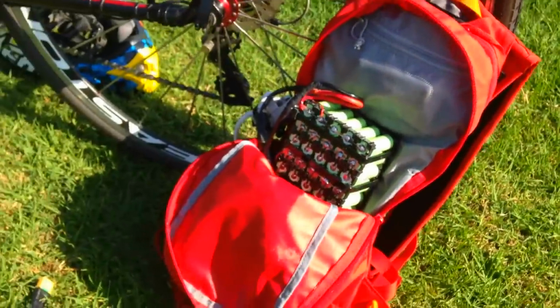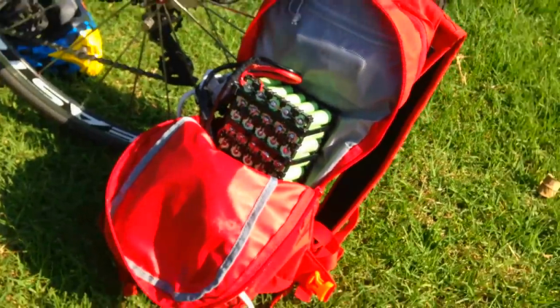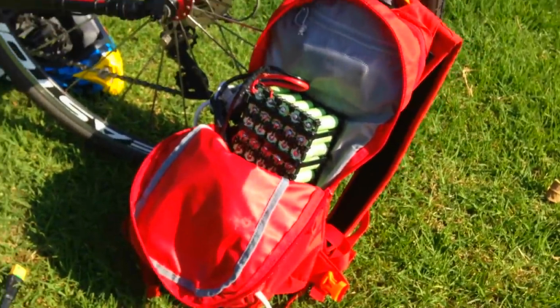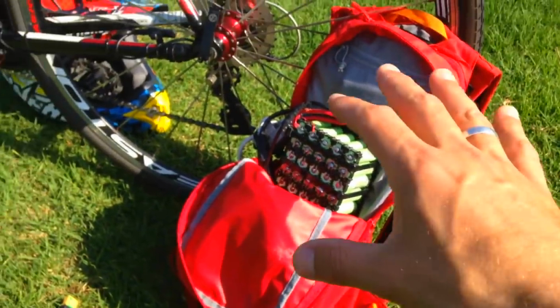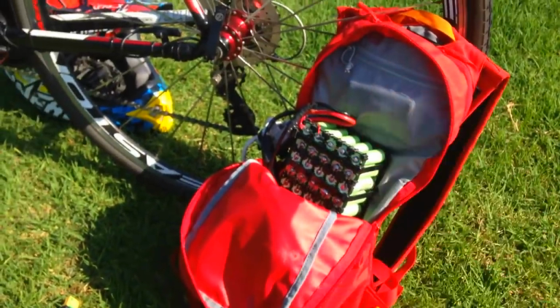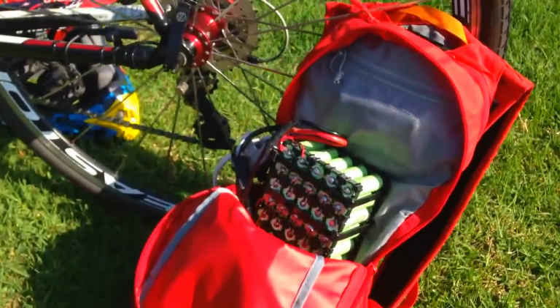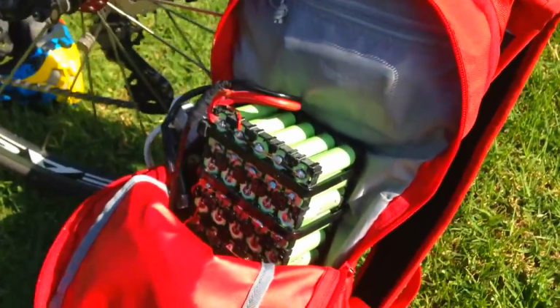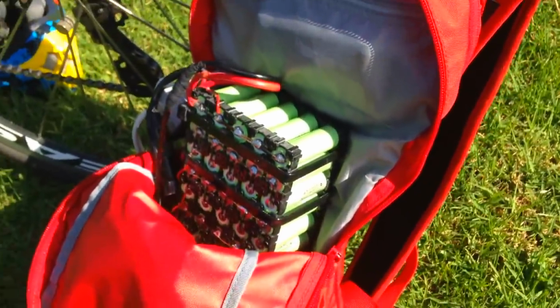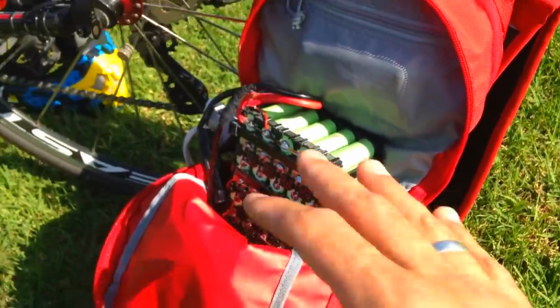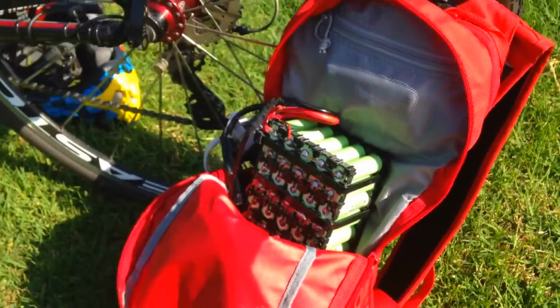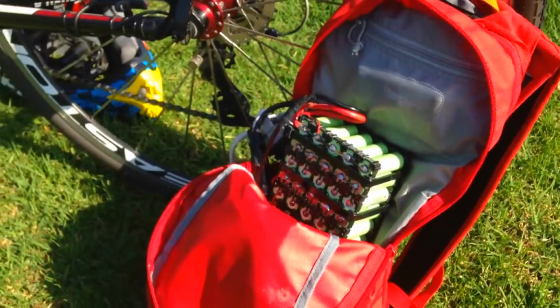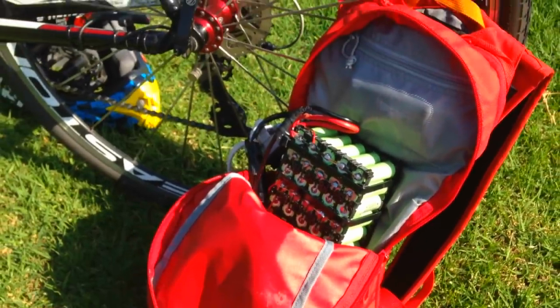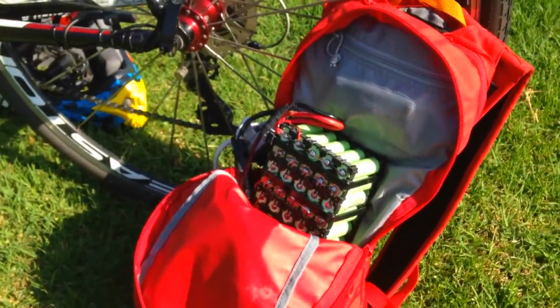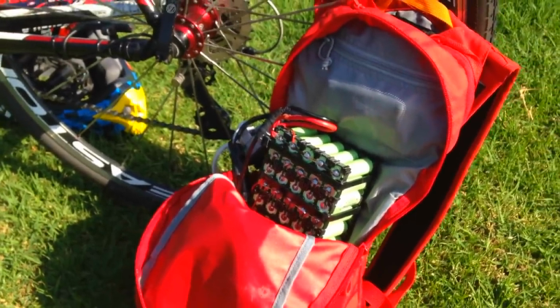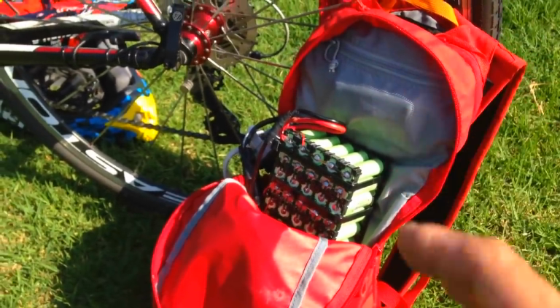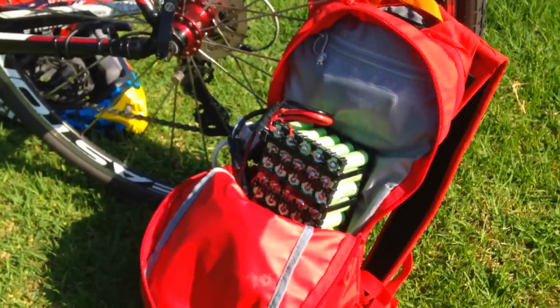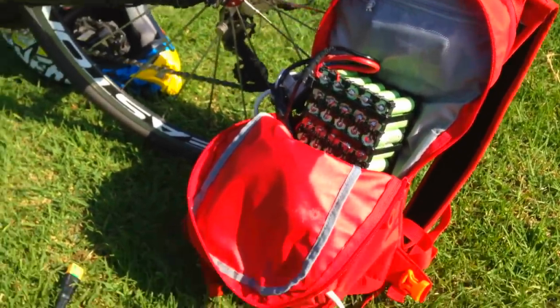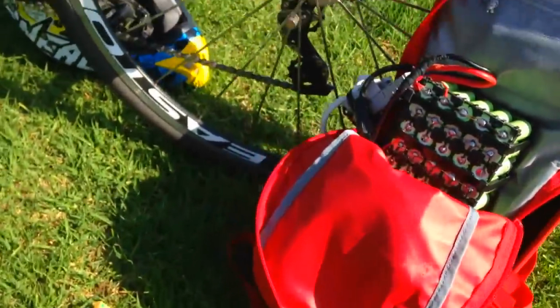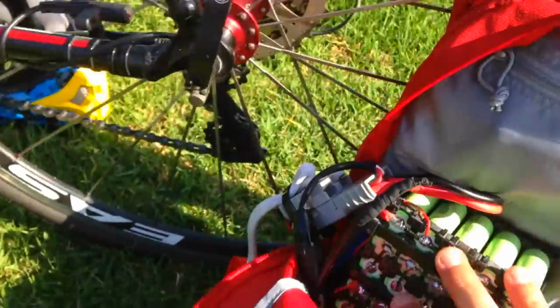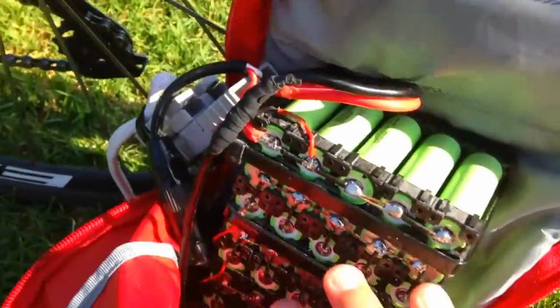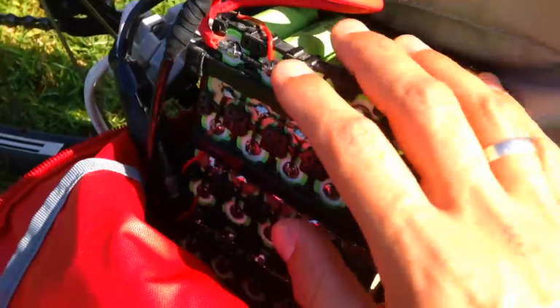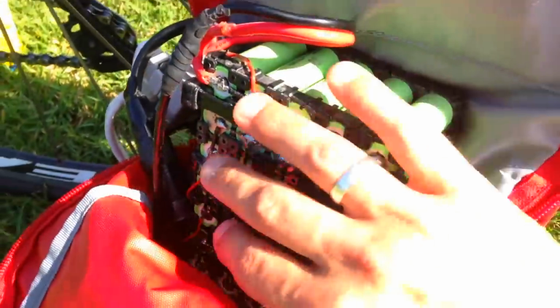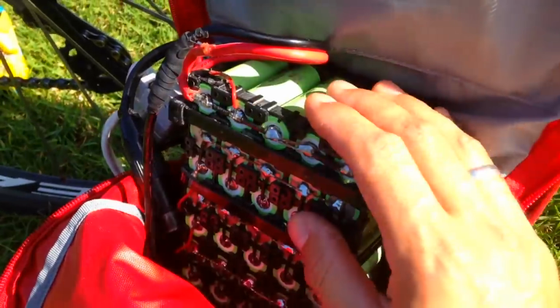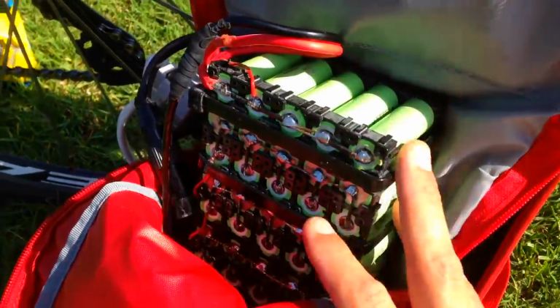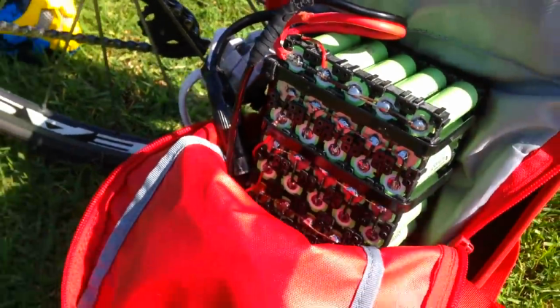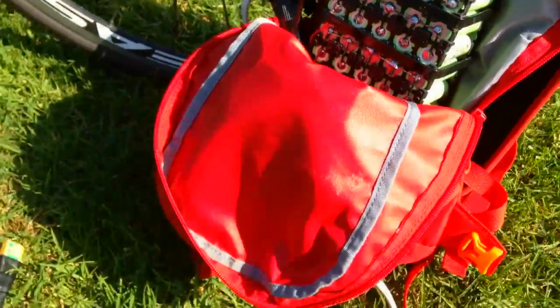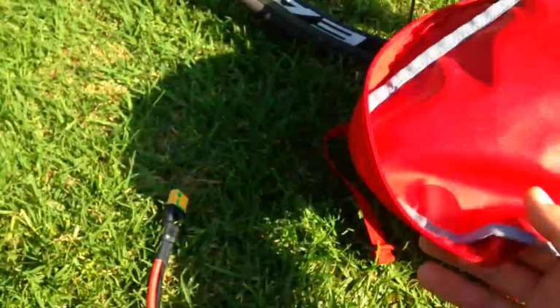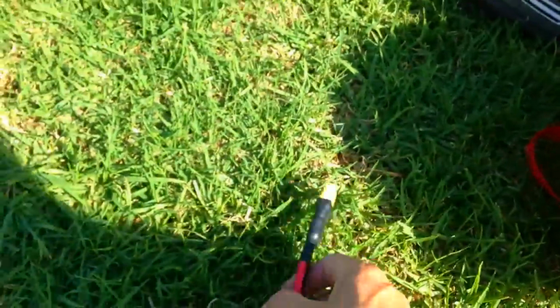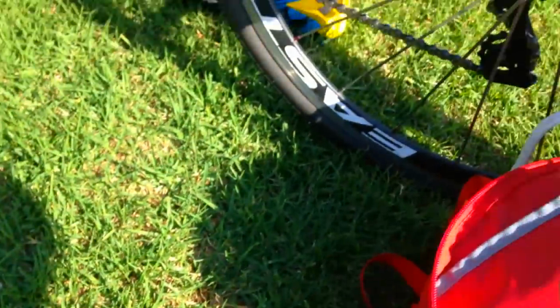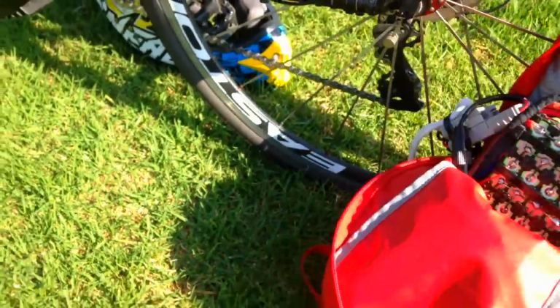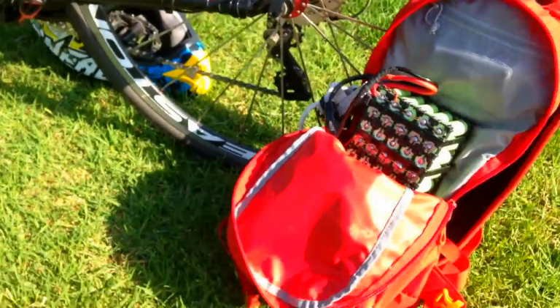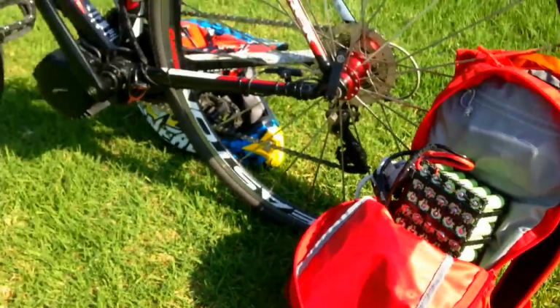This is my backpack with my battery pack inside — it's not a bomb, it's just my 18650 PF cells. This is my handmade, homemade battery pack. I think this thing is built for speed.